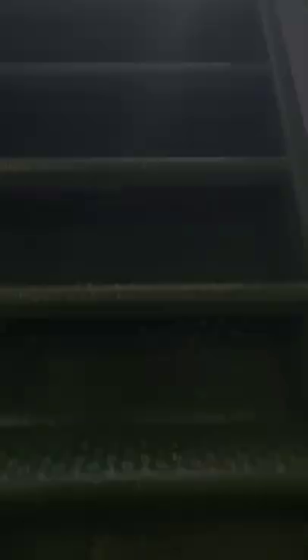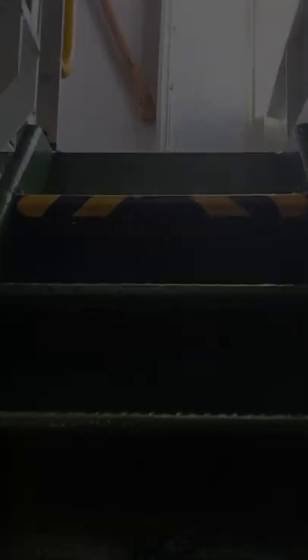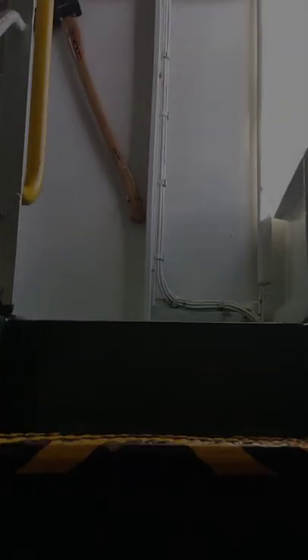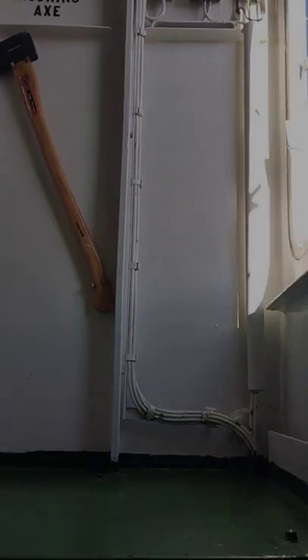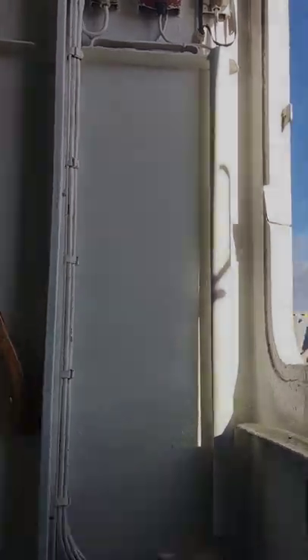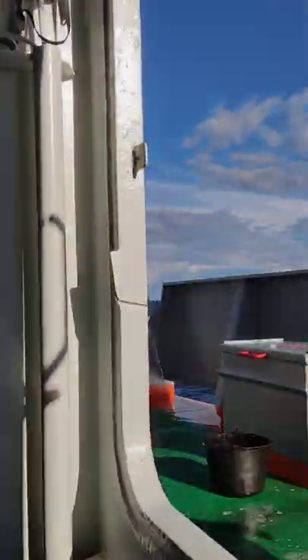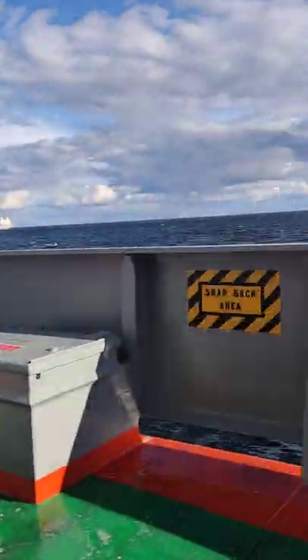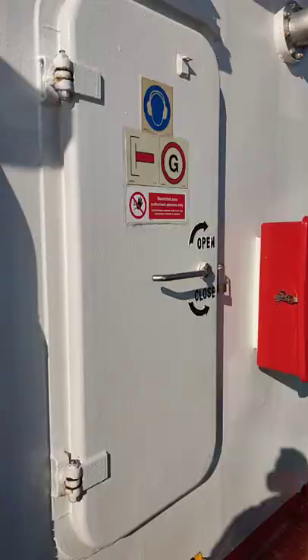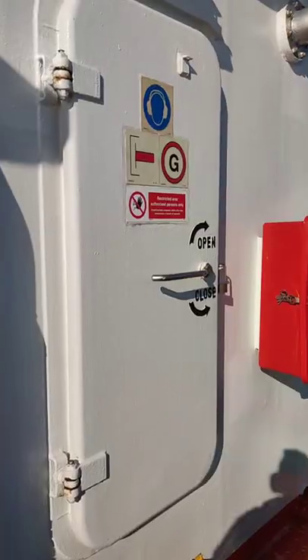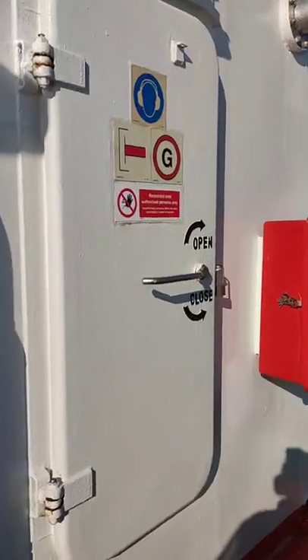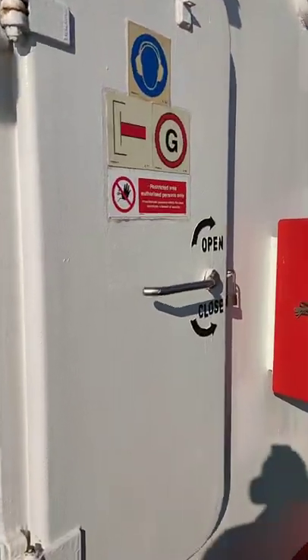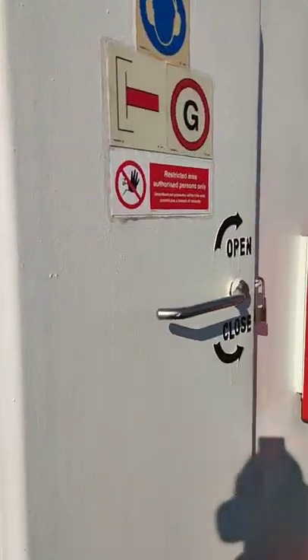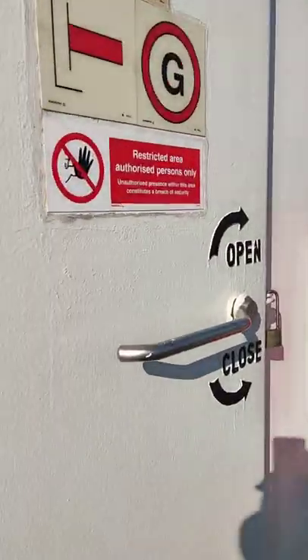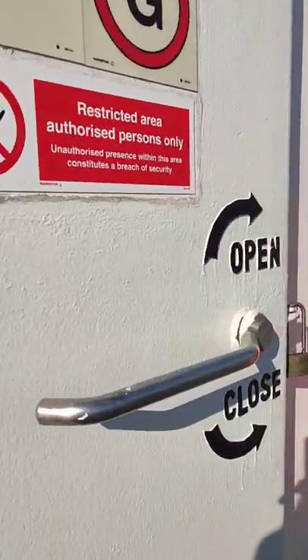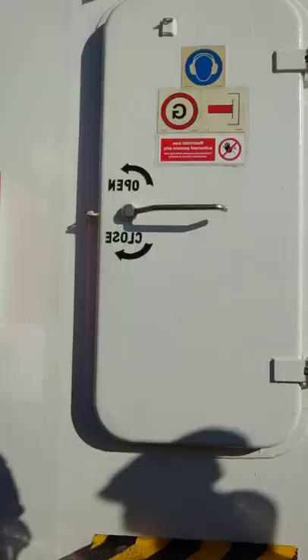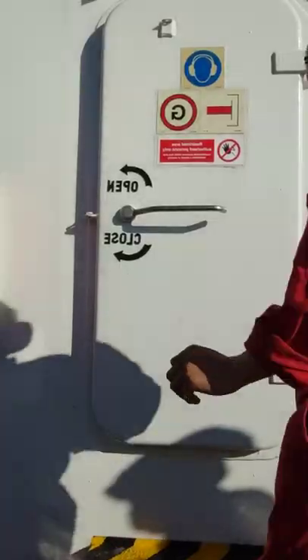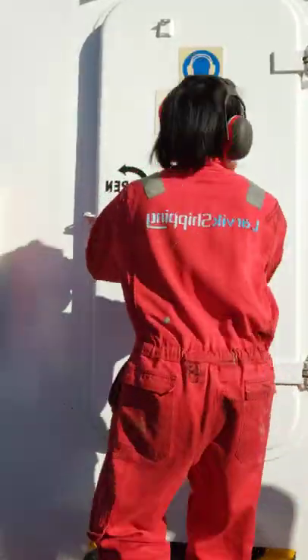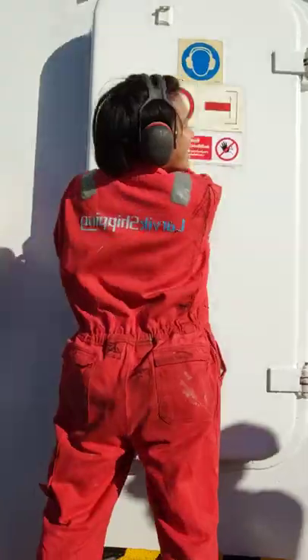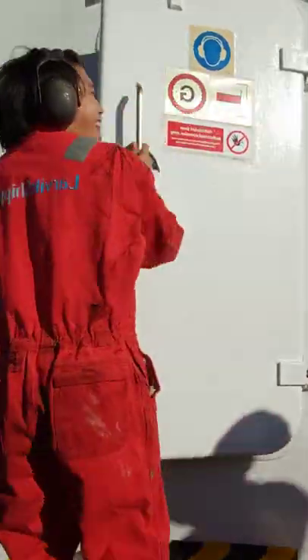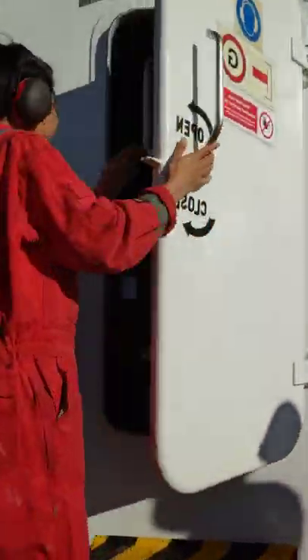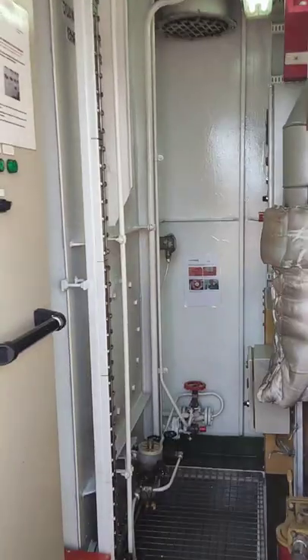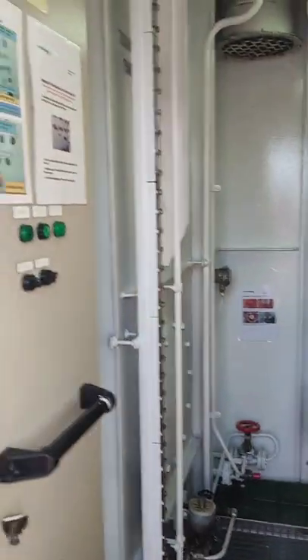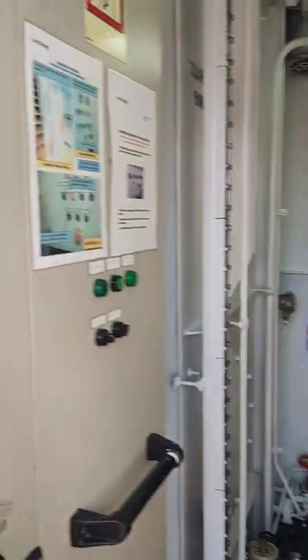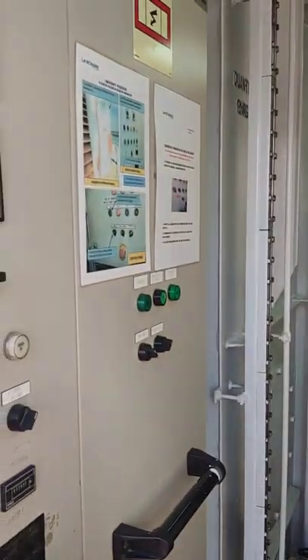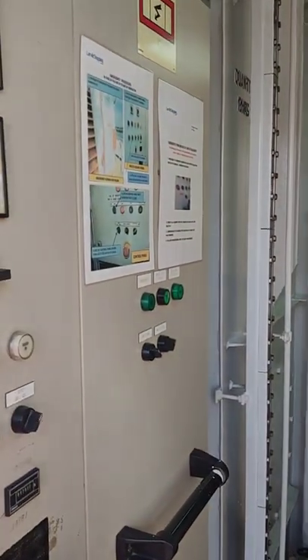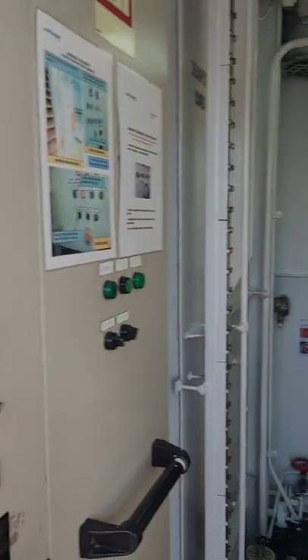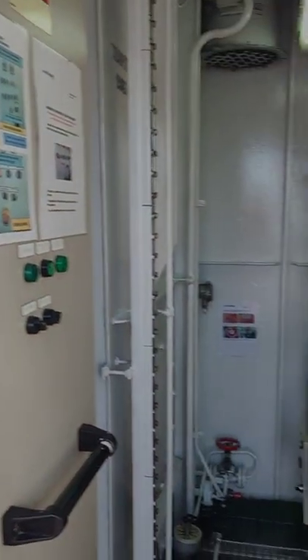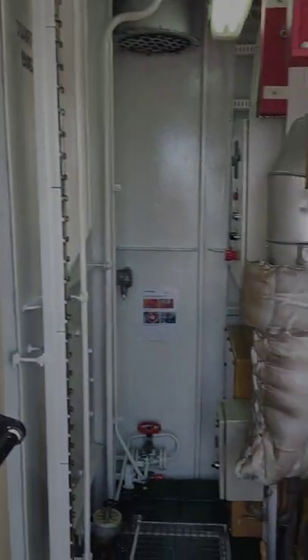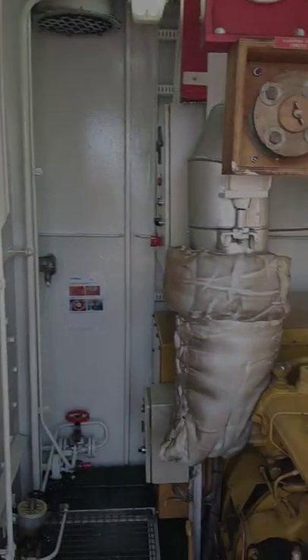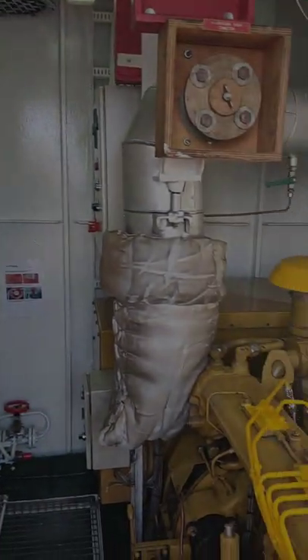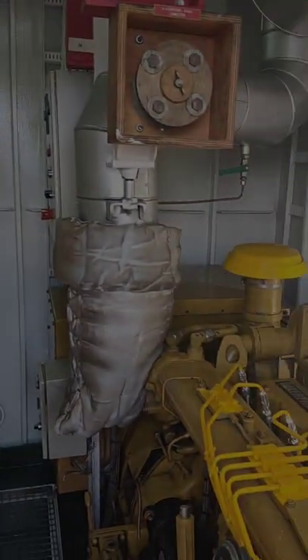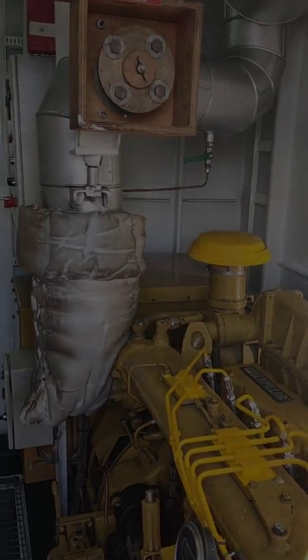I want to show you this equipment, but it's outside the engine room. The emergency generator supplies electricity to essential loads during the event of blackout.